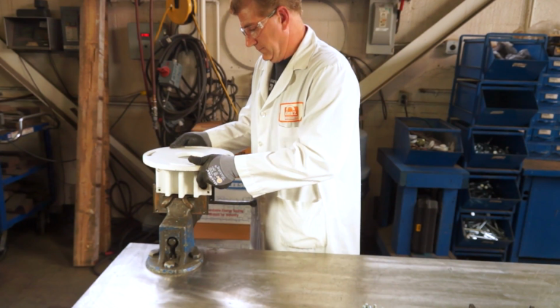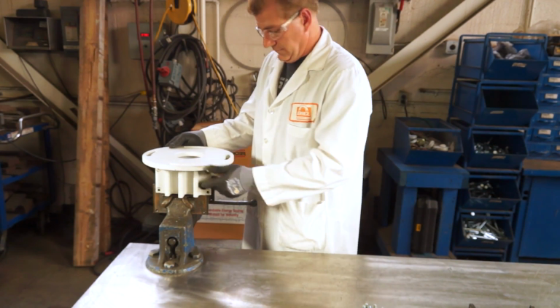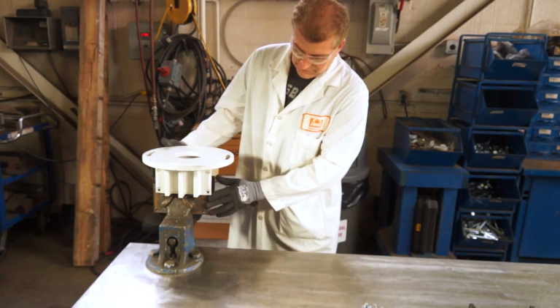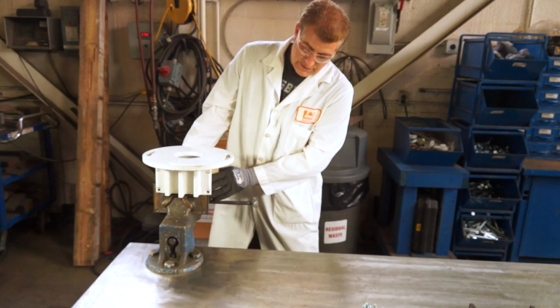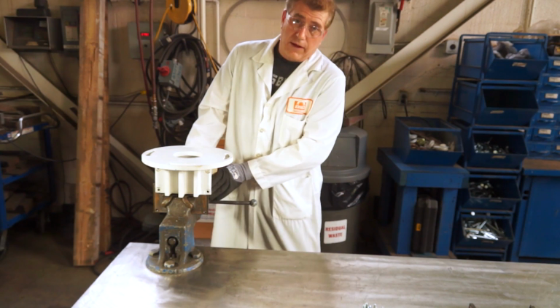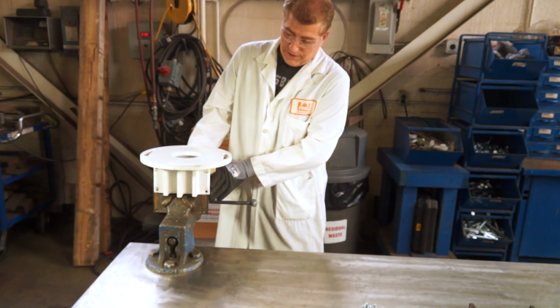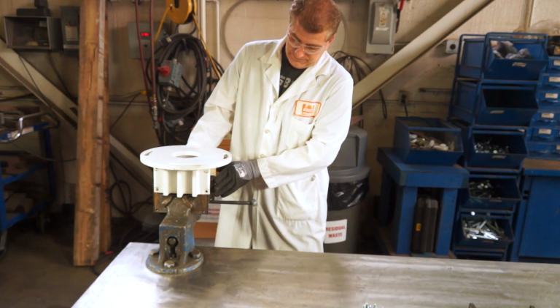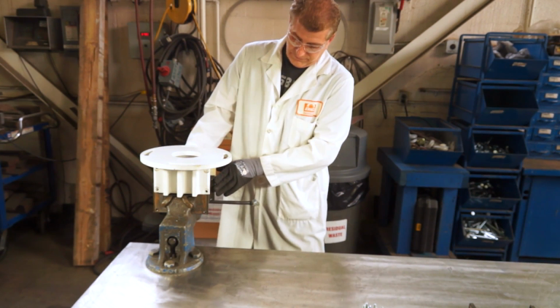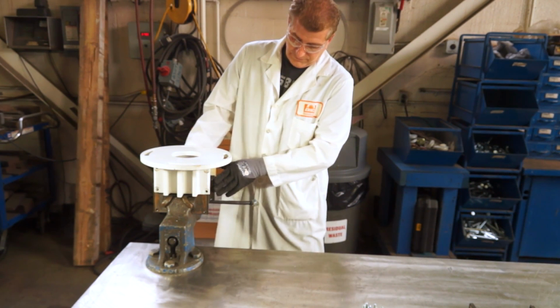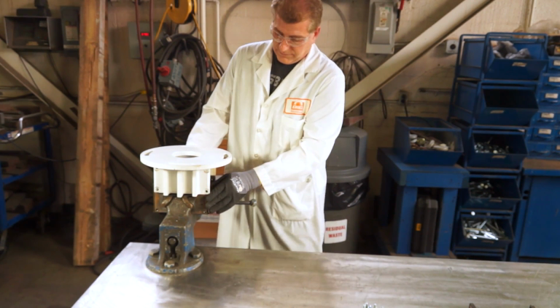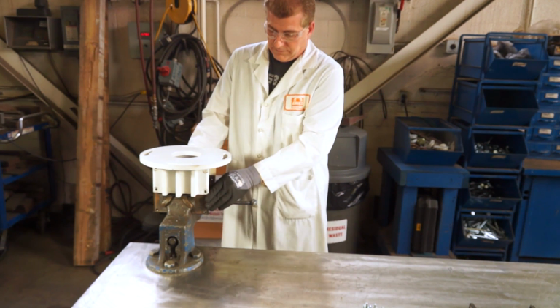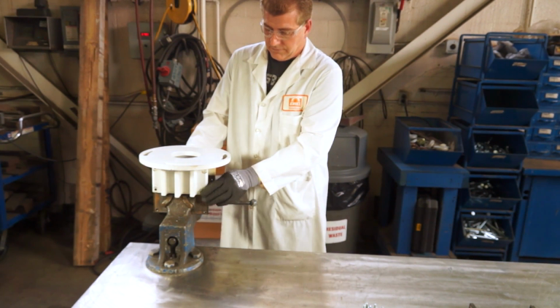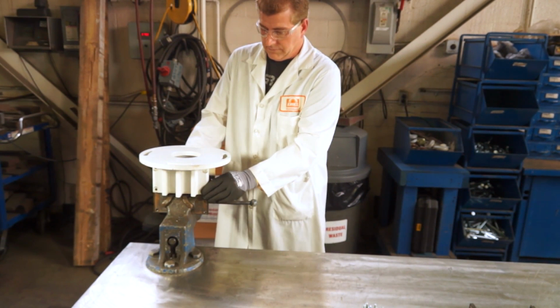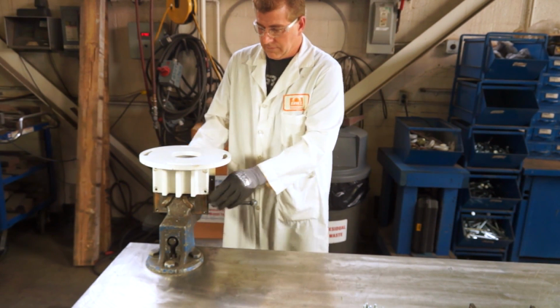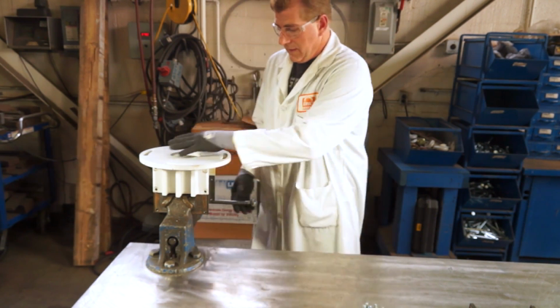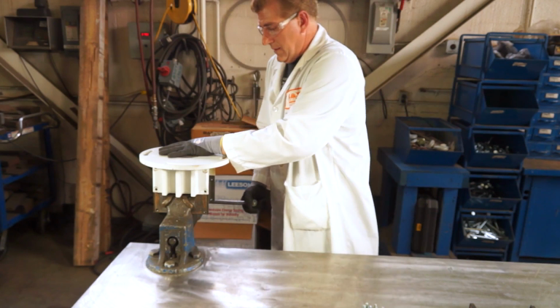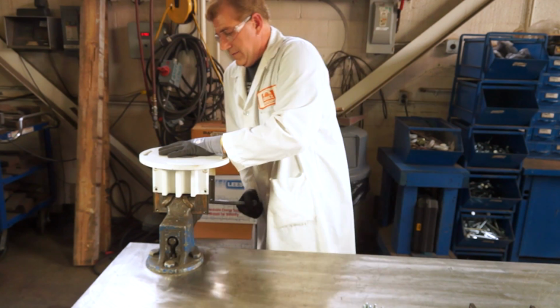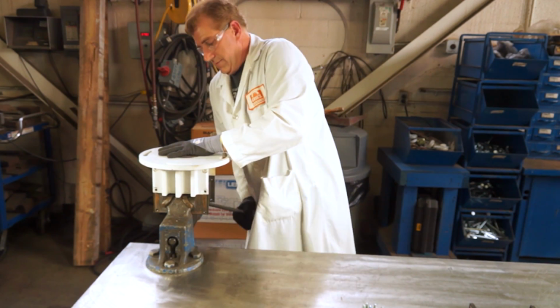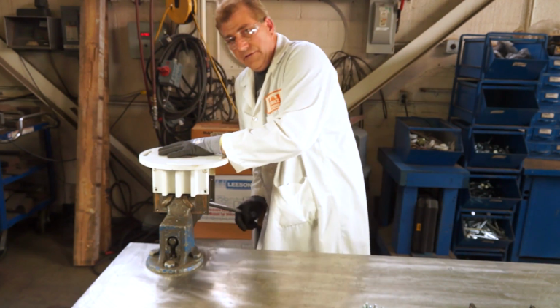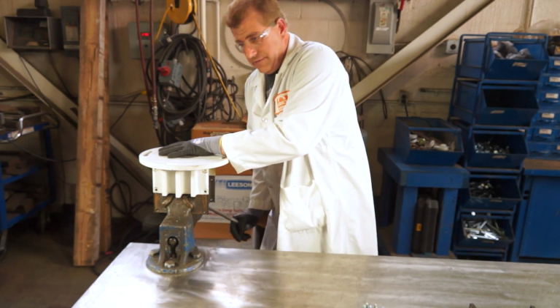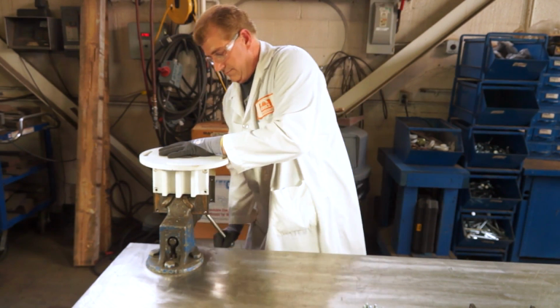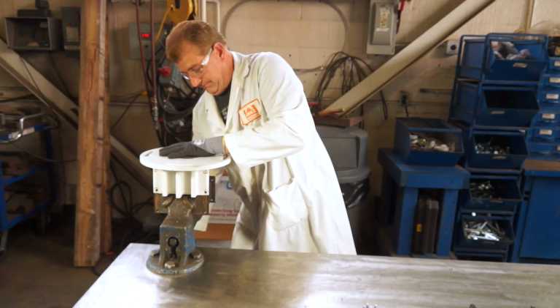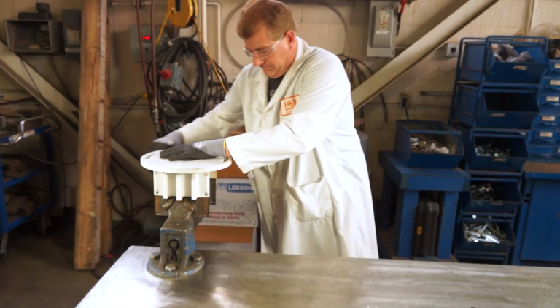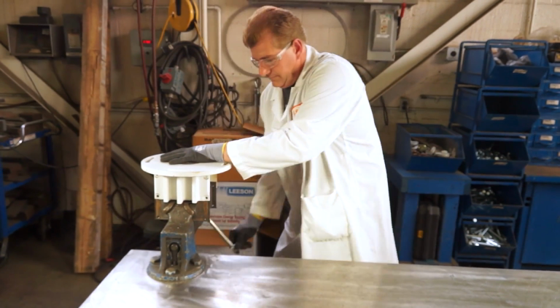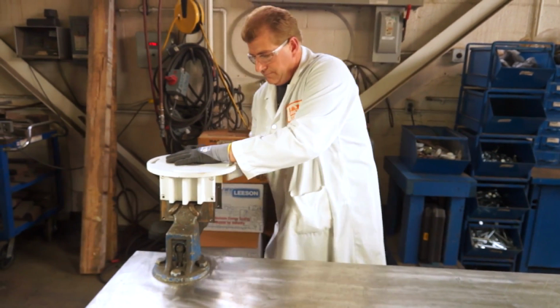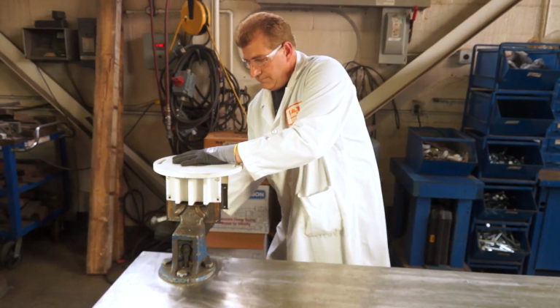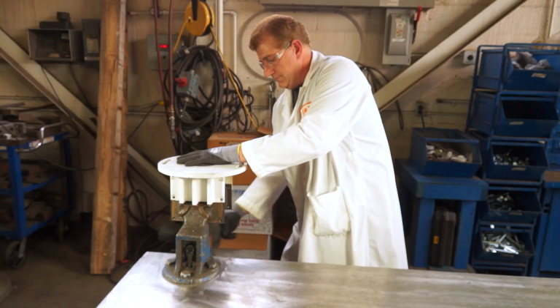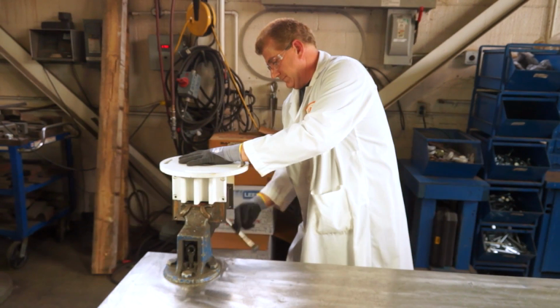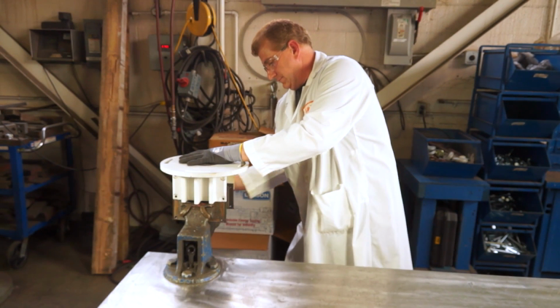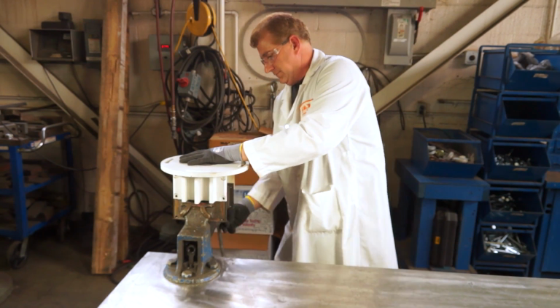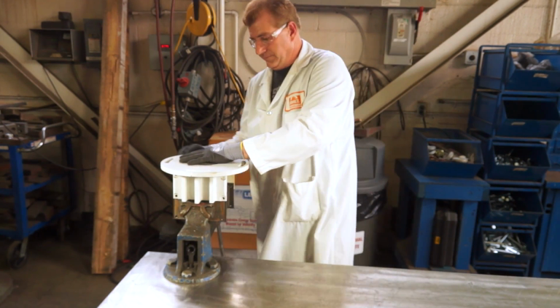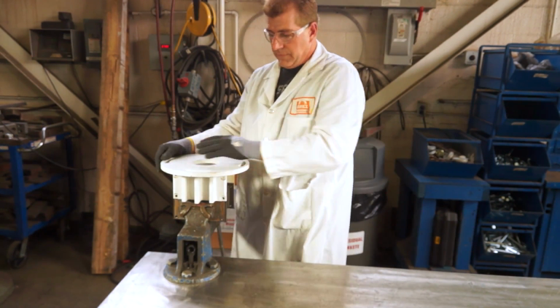Place a spring insert into the fixture. Apply pressure to the spring insert to cause it to contract enough to allow it to accommodate the spring frame.